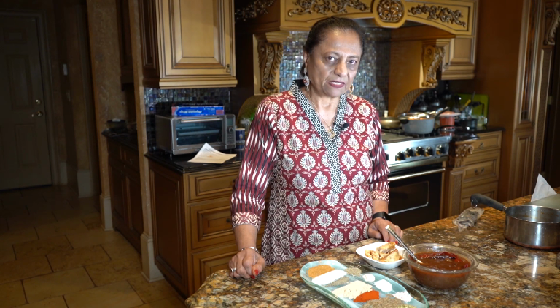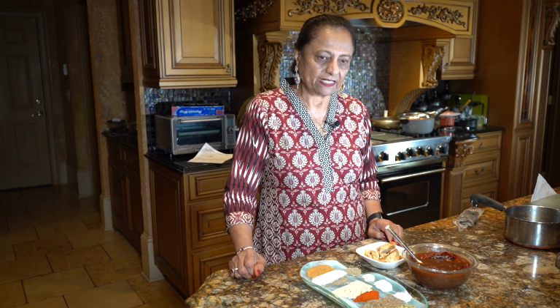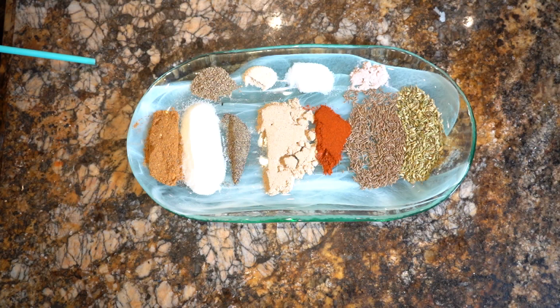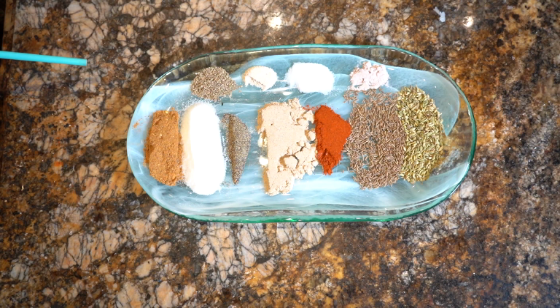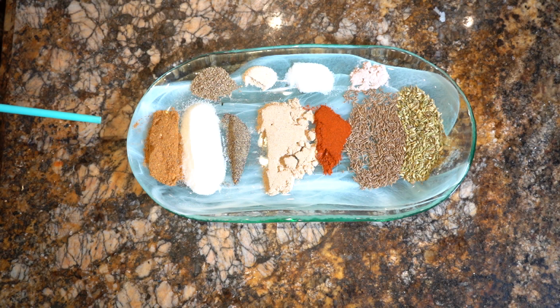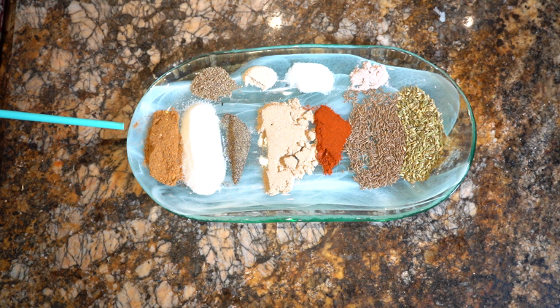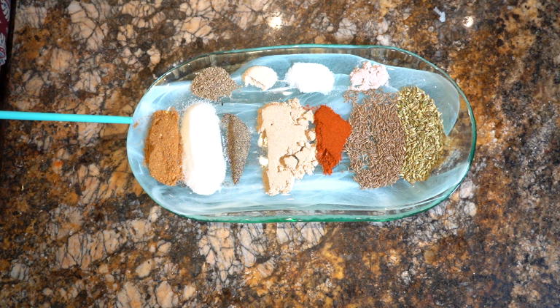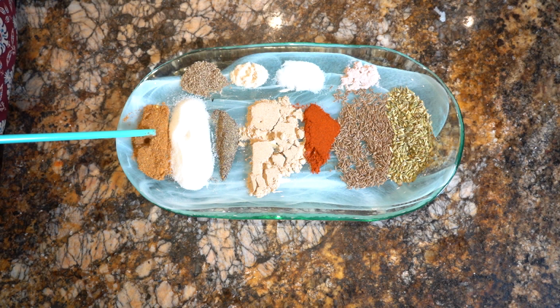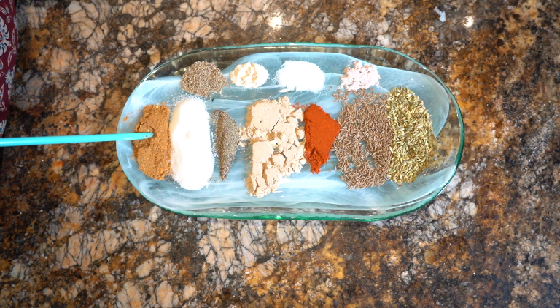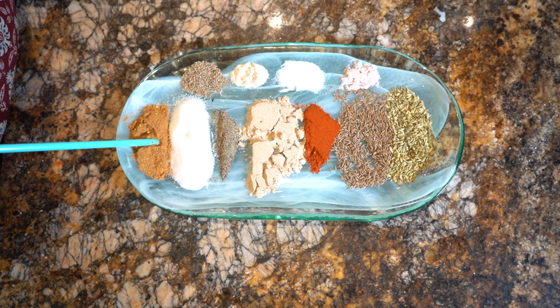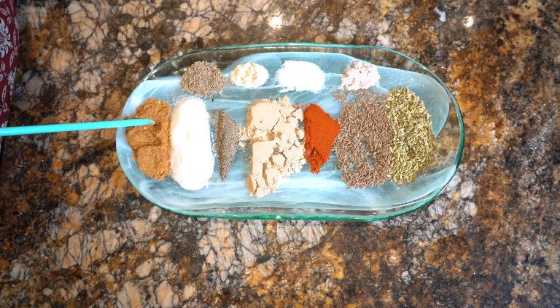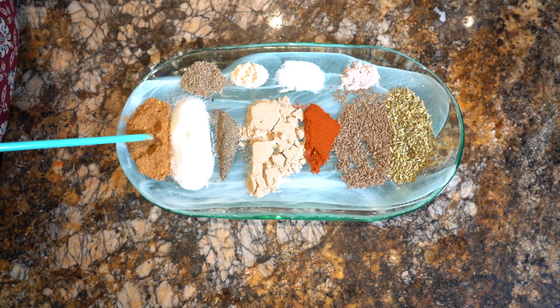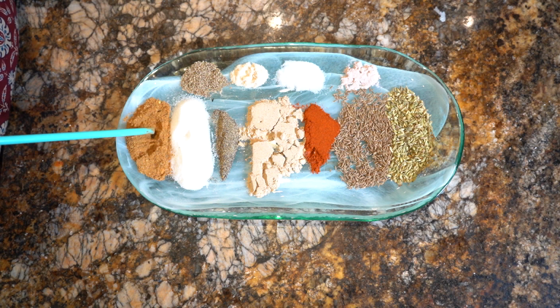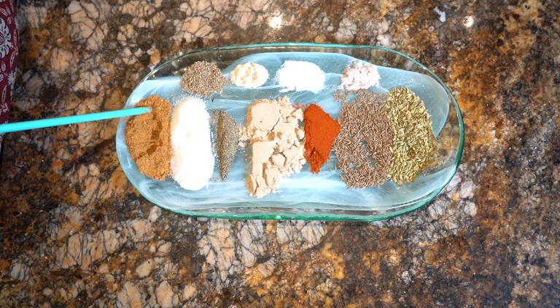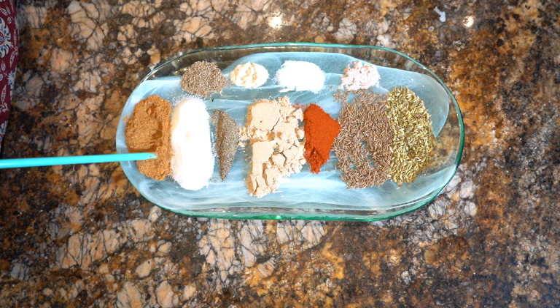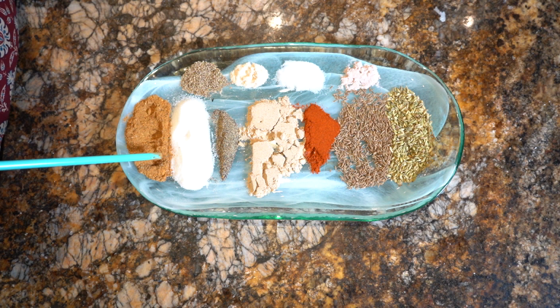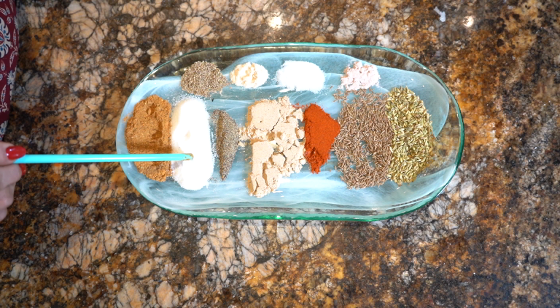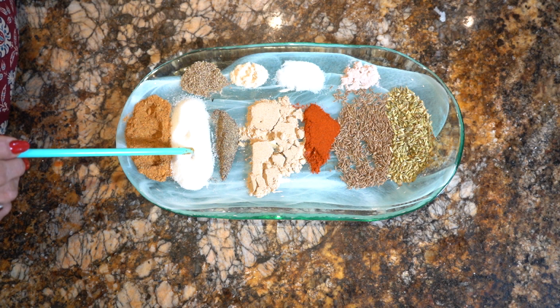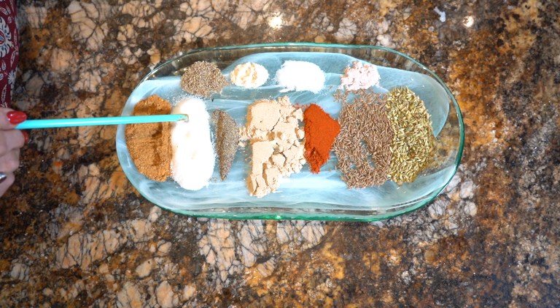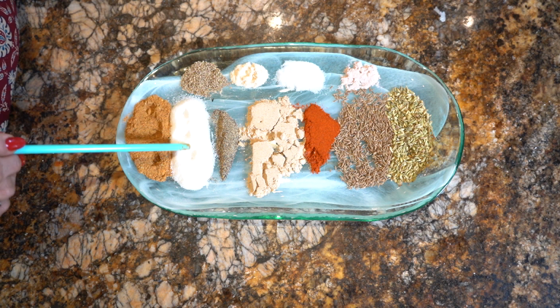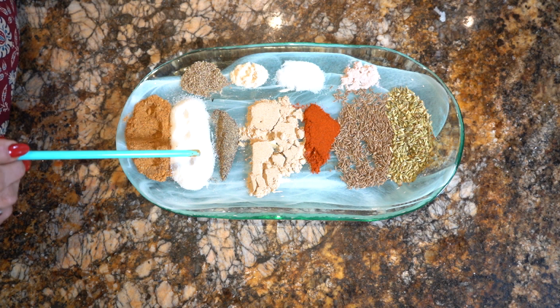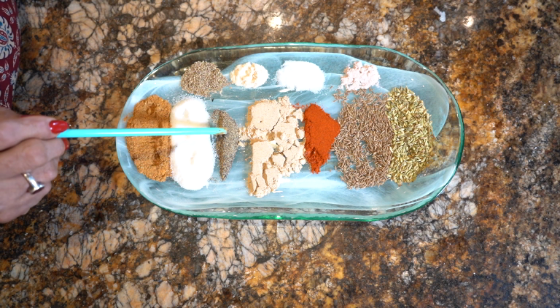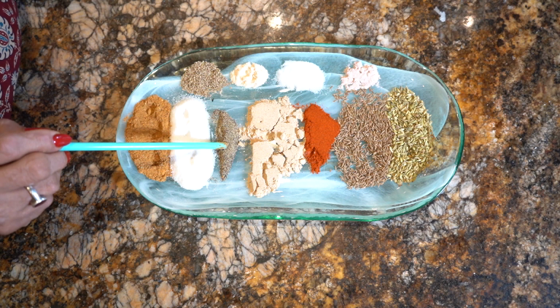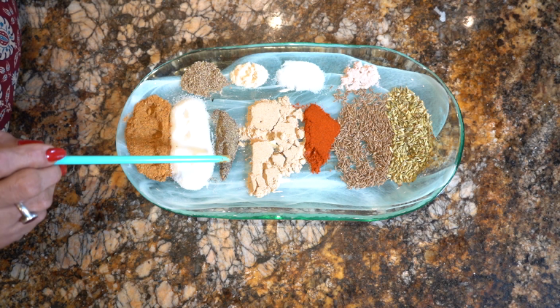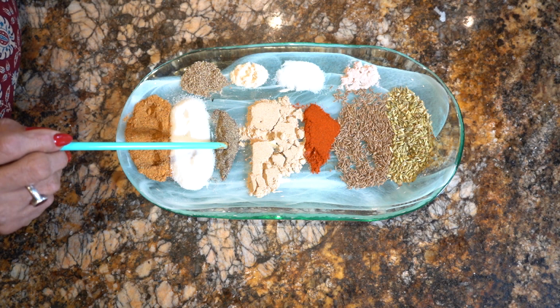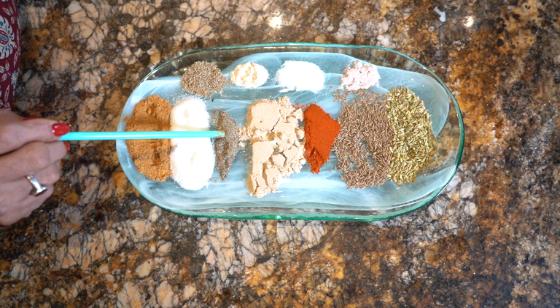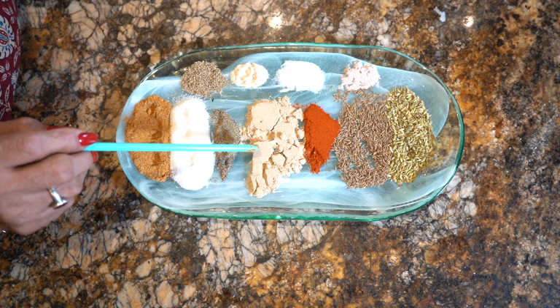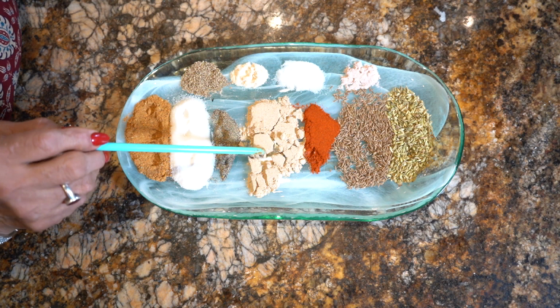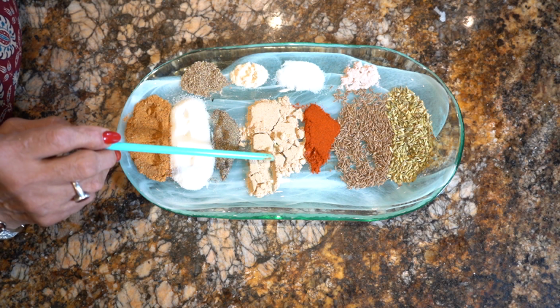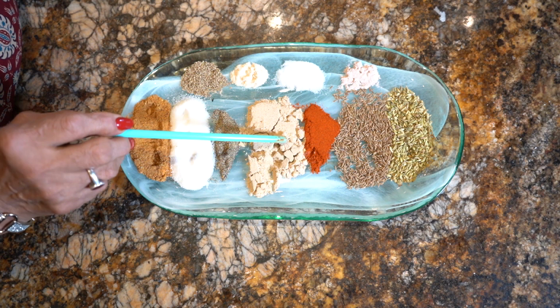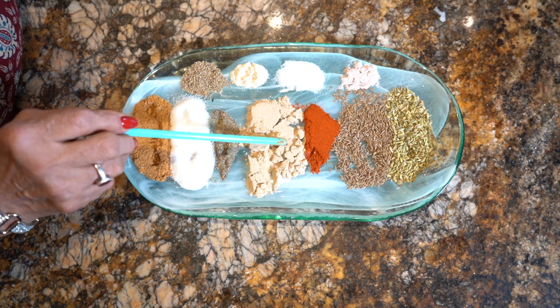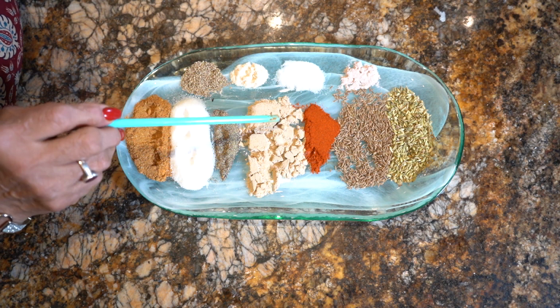For the imli chutney, you need some ingredients. This 1 pav is a vegetable plant, and this is very tasty! This 1 pav includes imli. And this has just been cut. And this red pepper is dried.